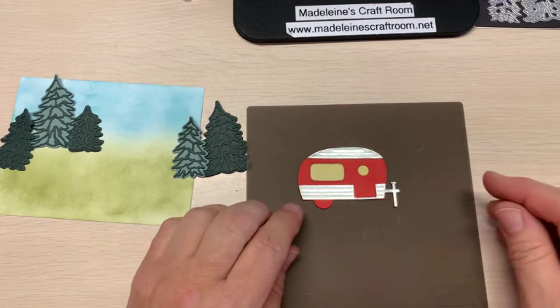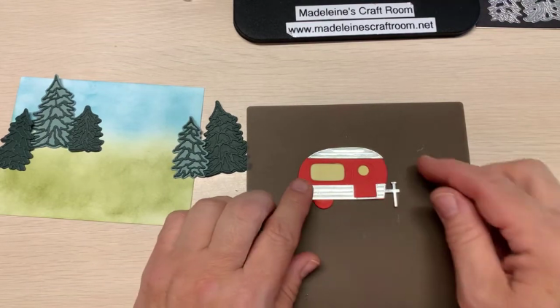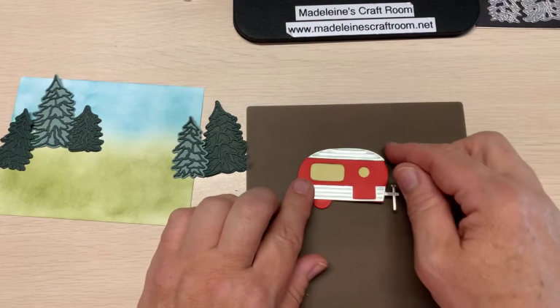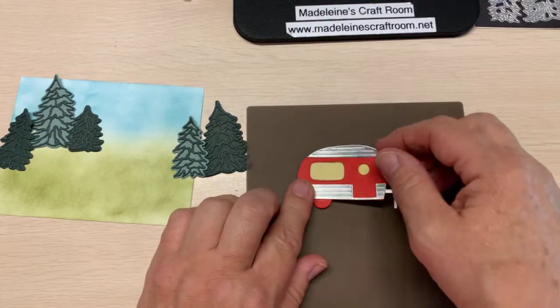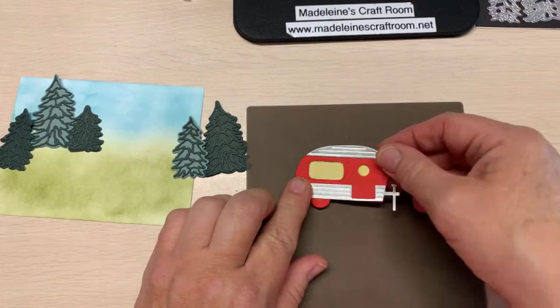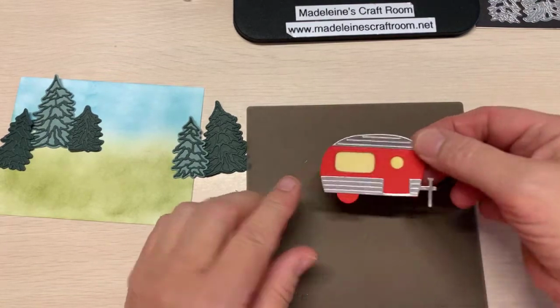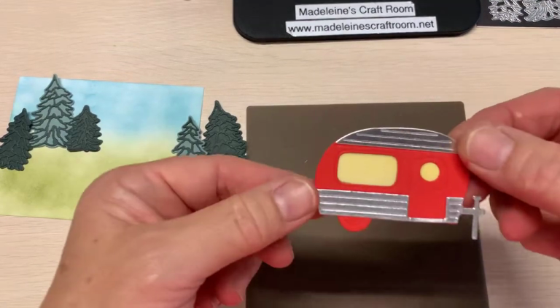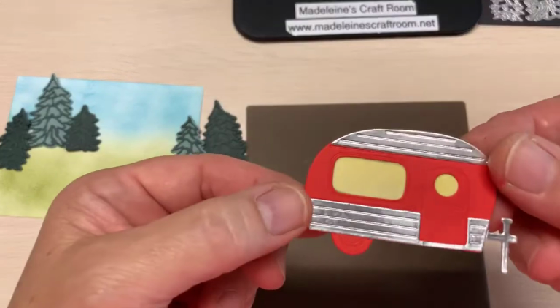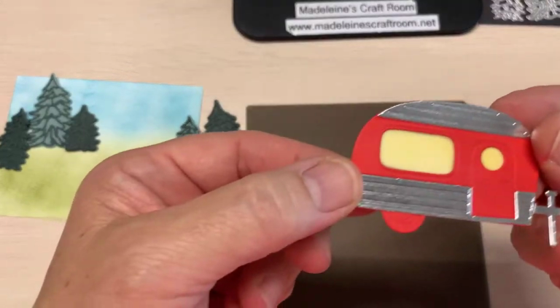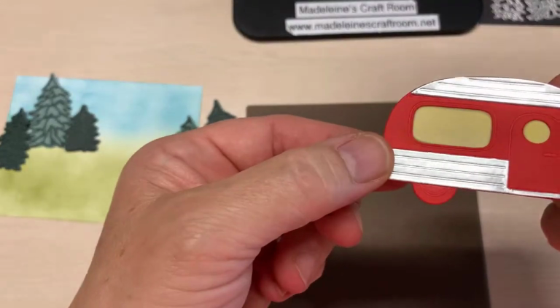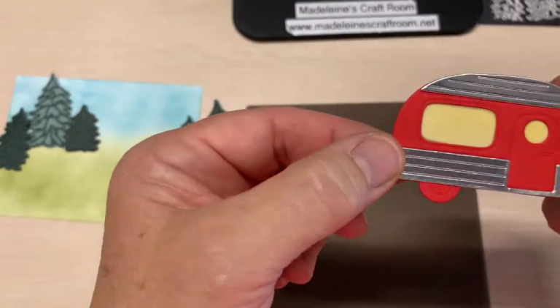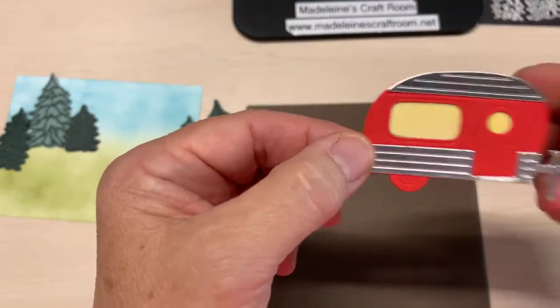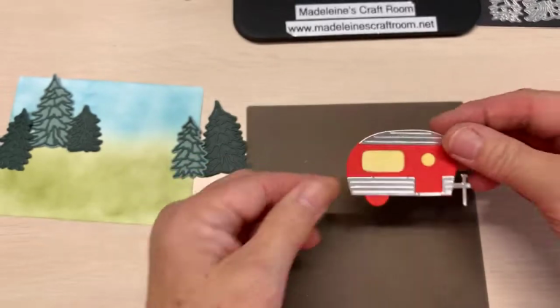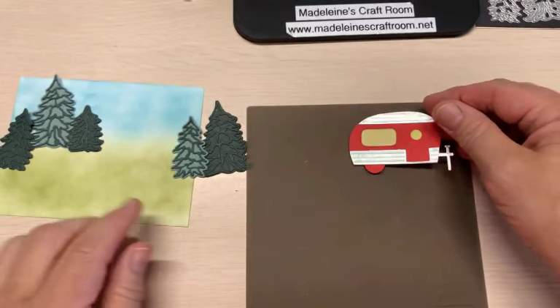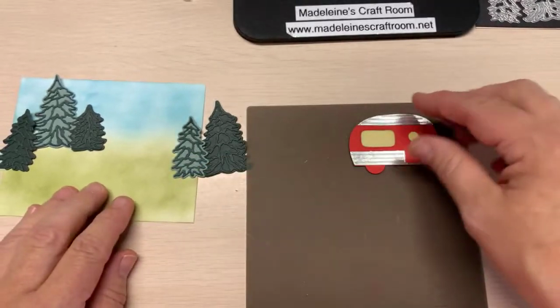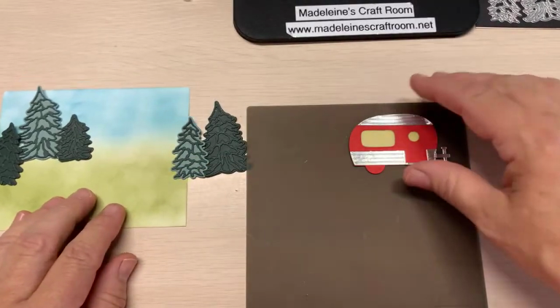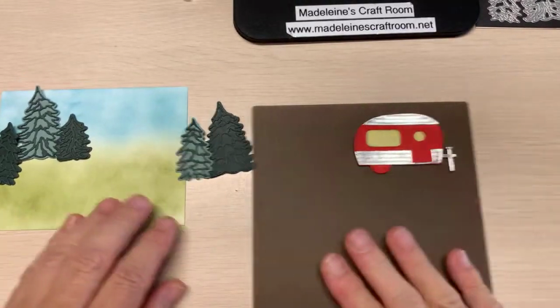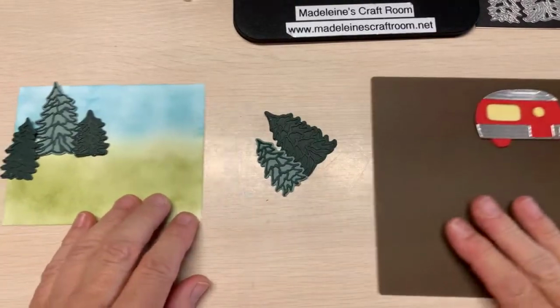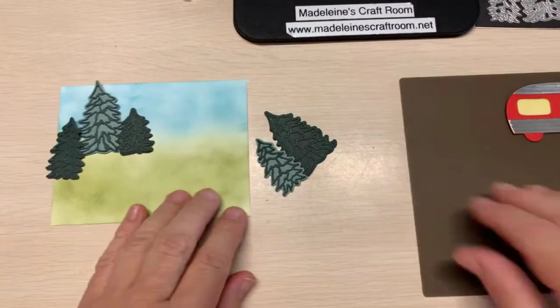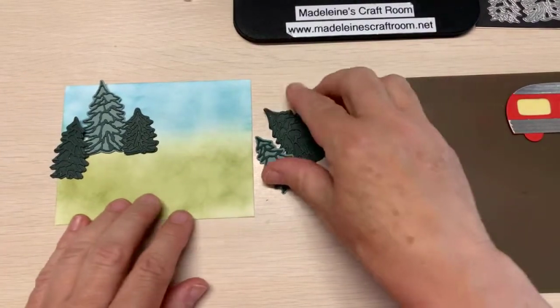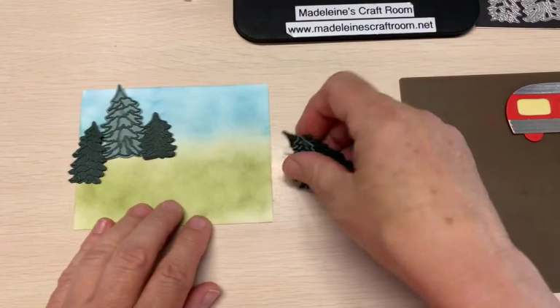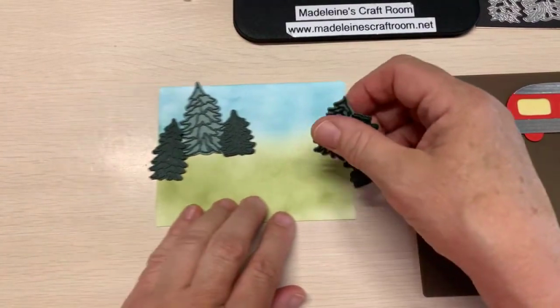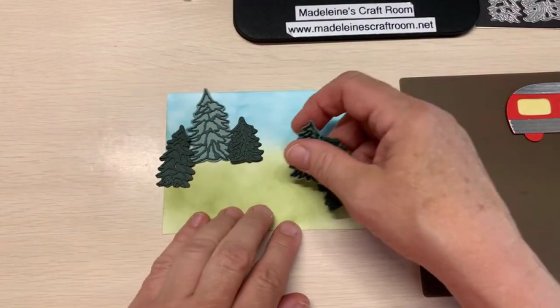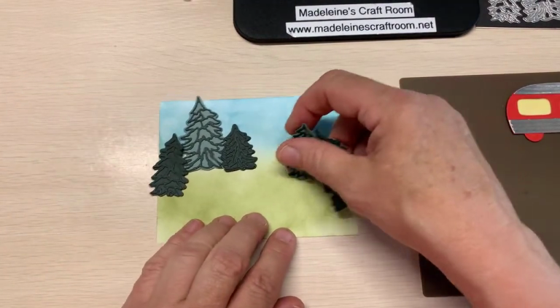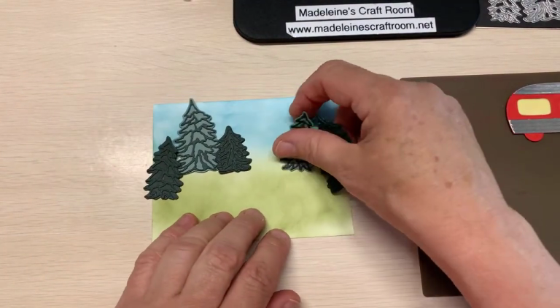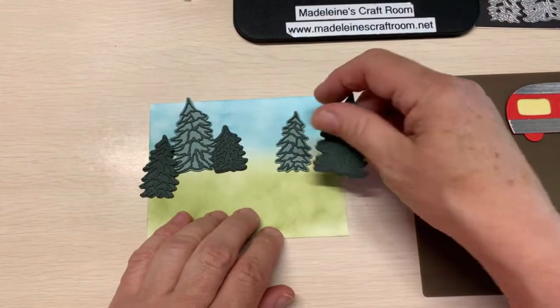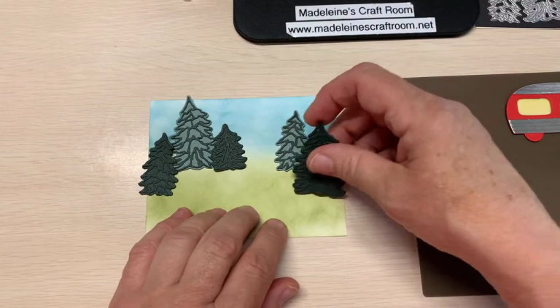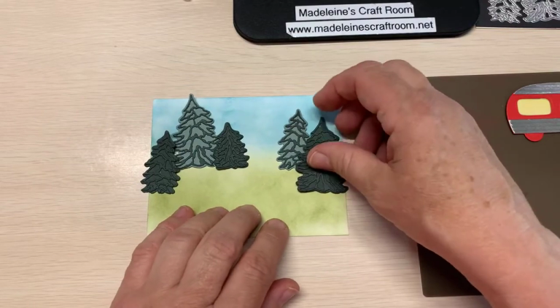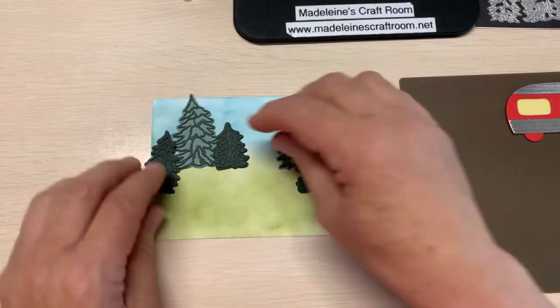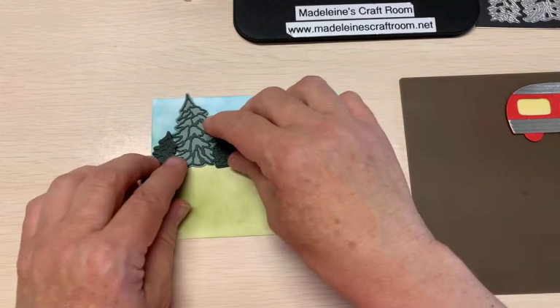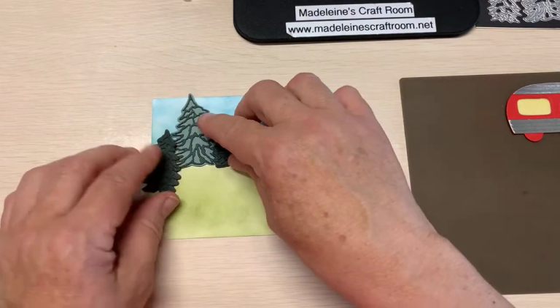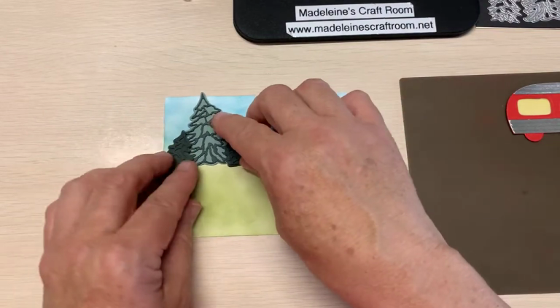Deb had a fantastic idea for these windows. Now we're going to look at creating our scene.